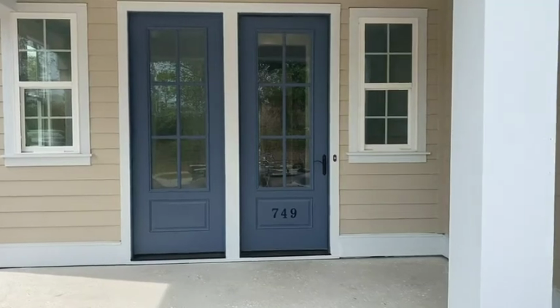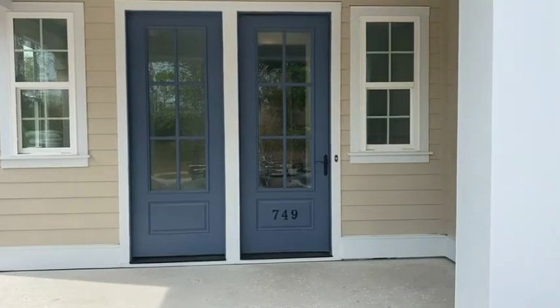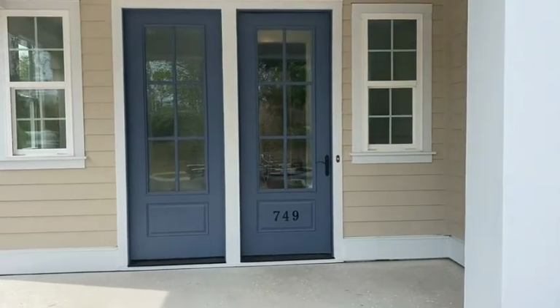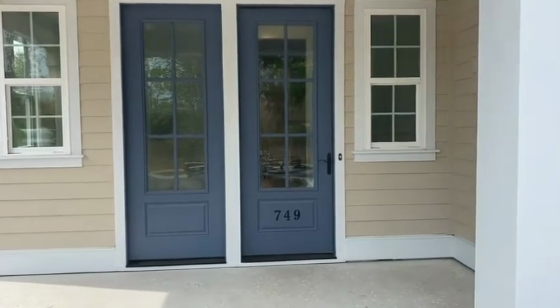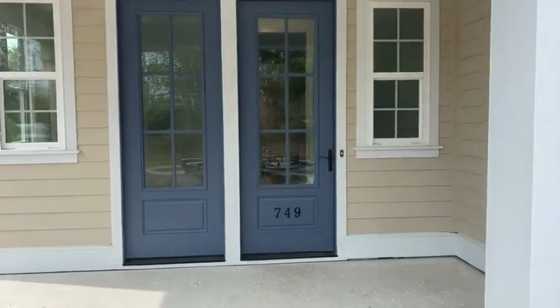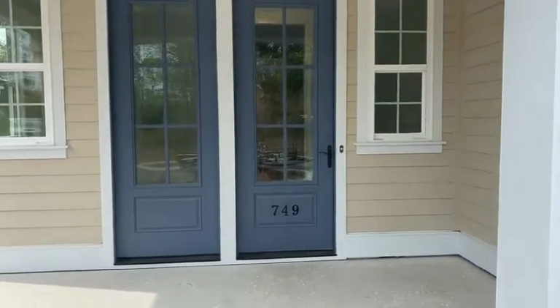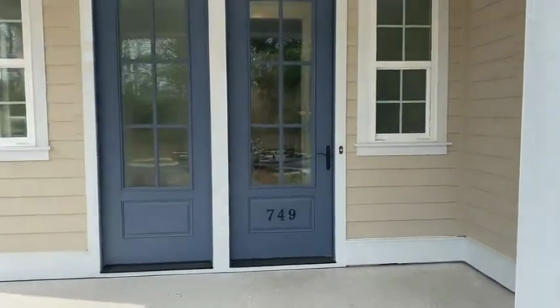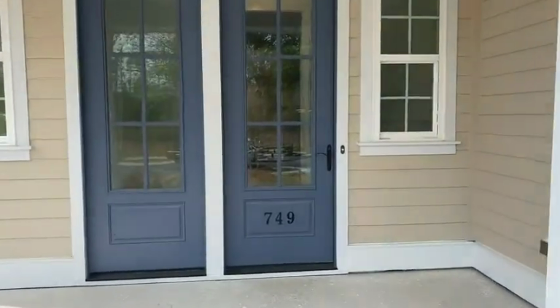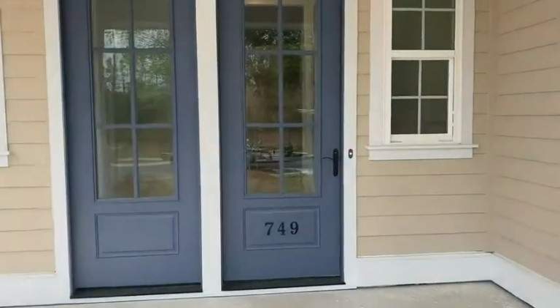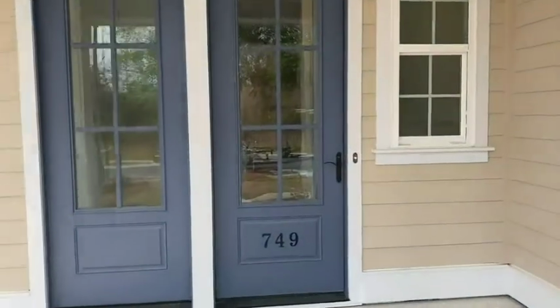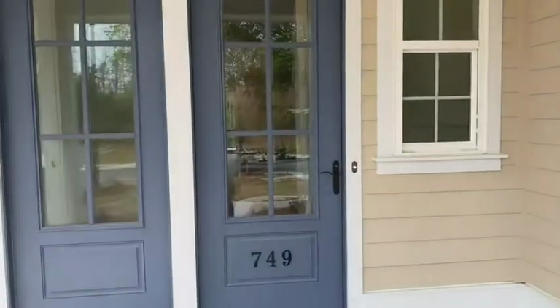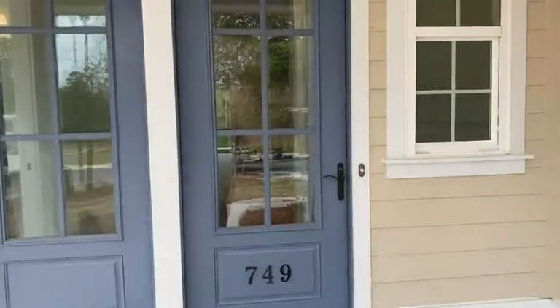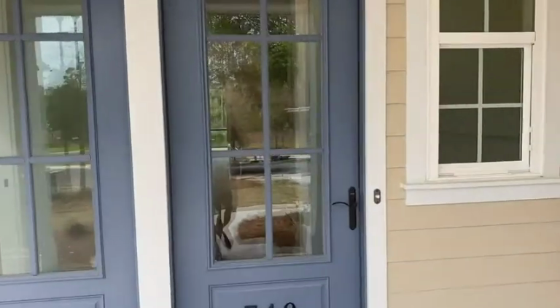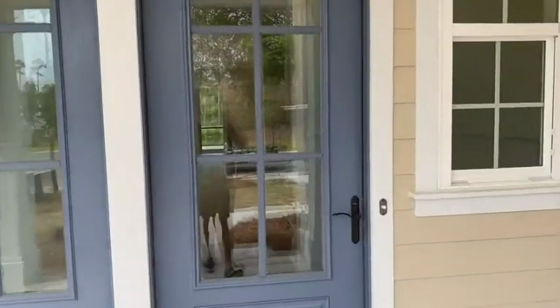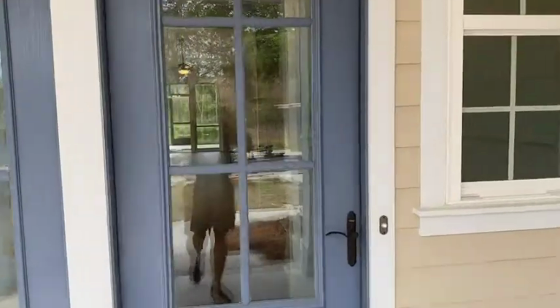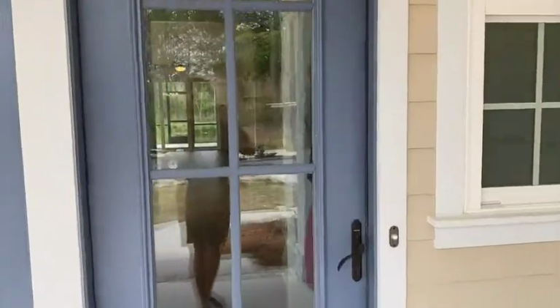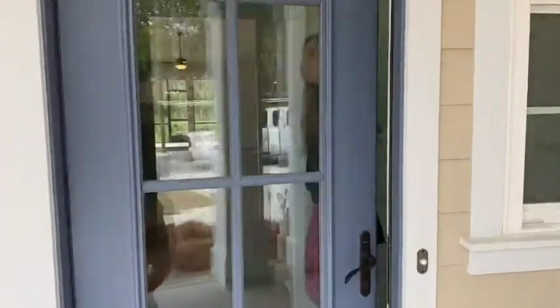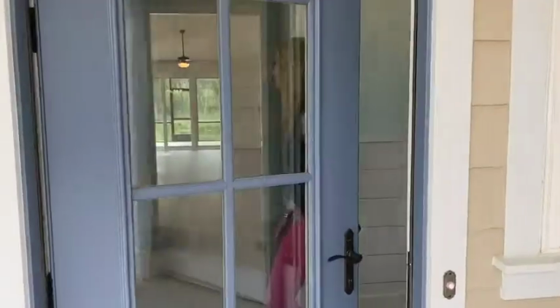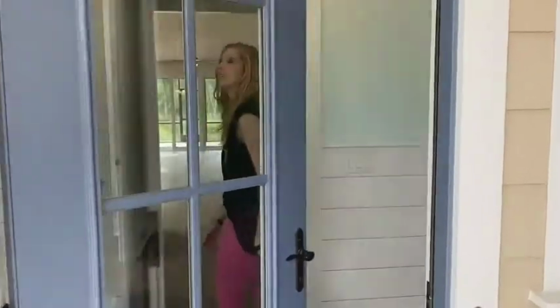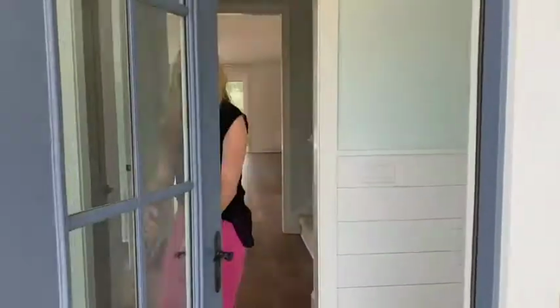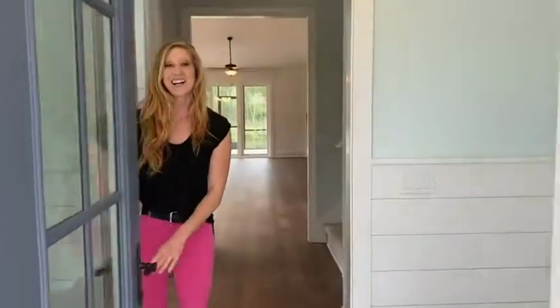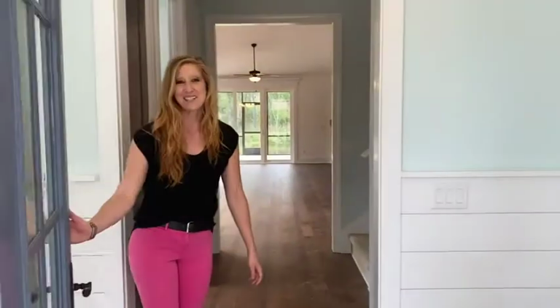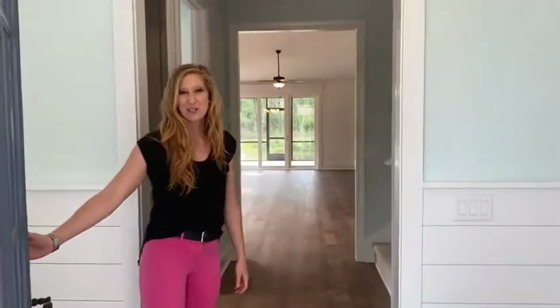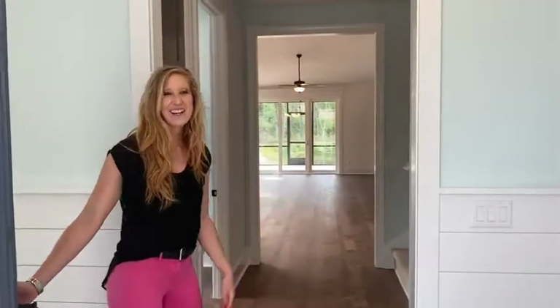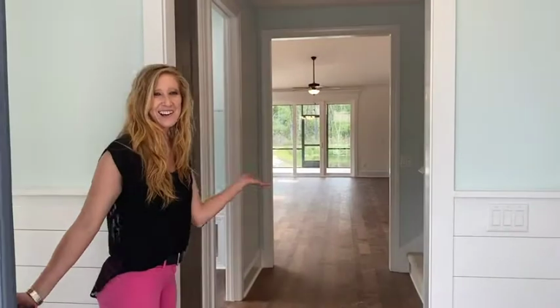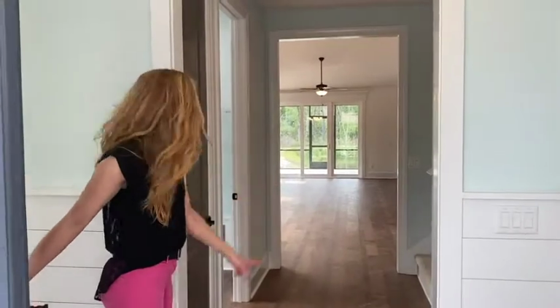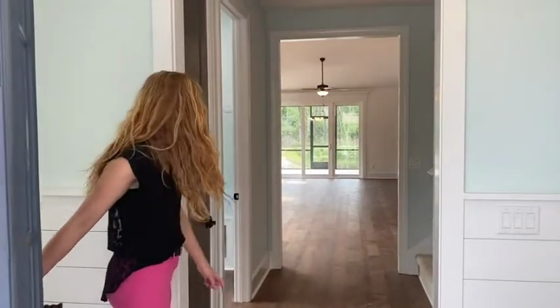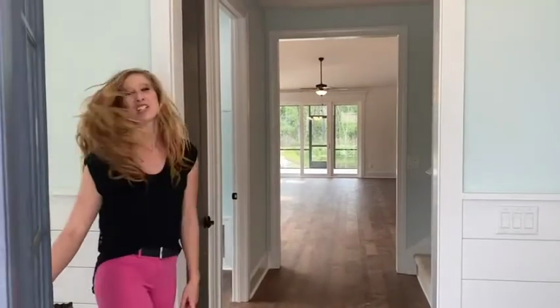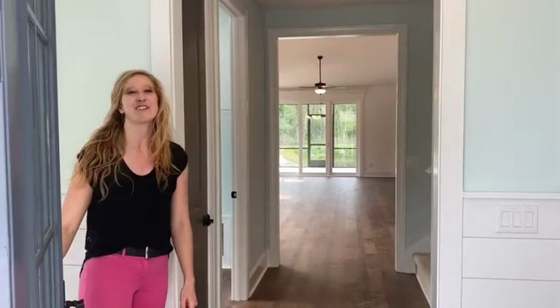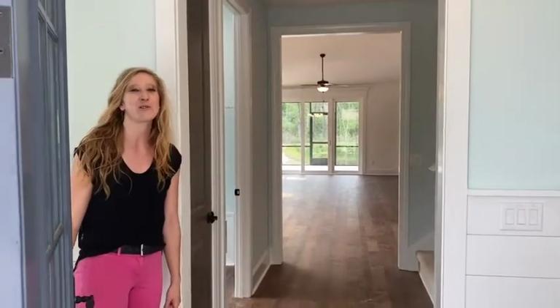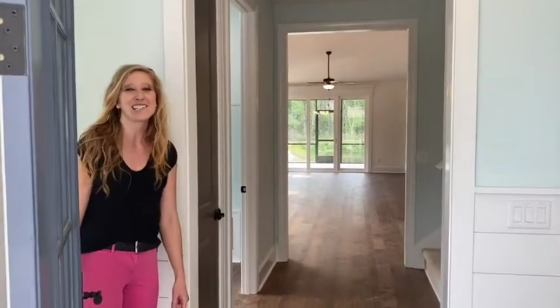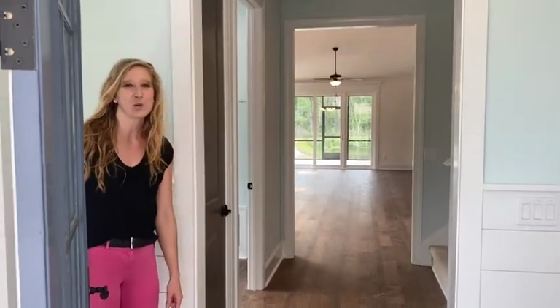We are at the Heron Cove. Hi guys, welcome to Heron Cove. I'm Hannah. I just want to give you a quick inside tour.